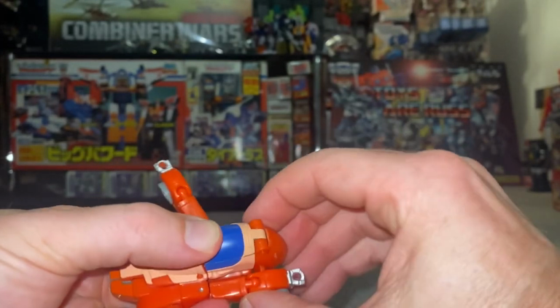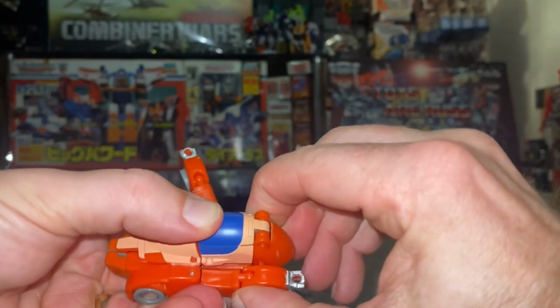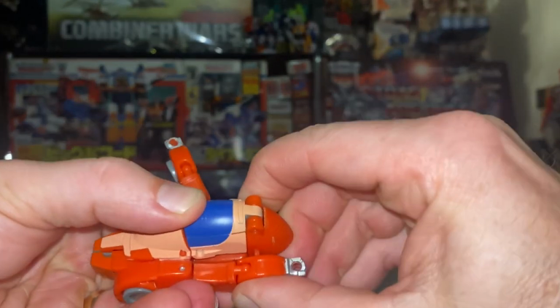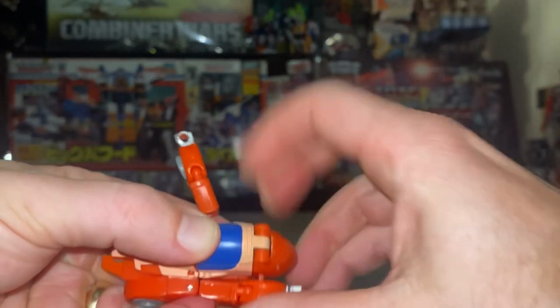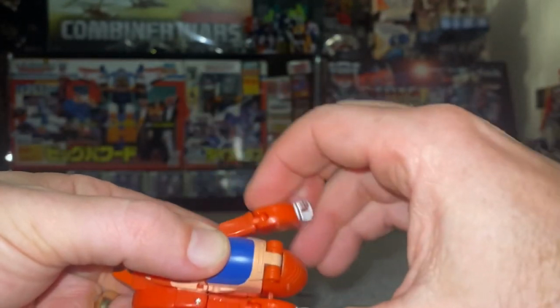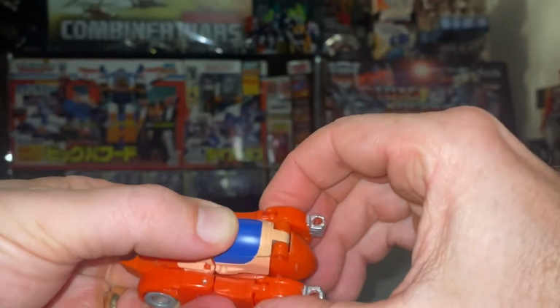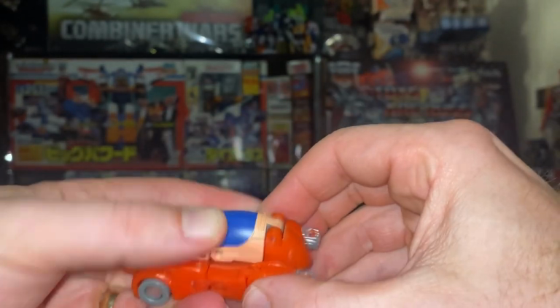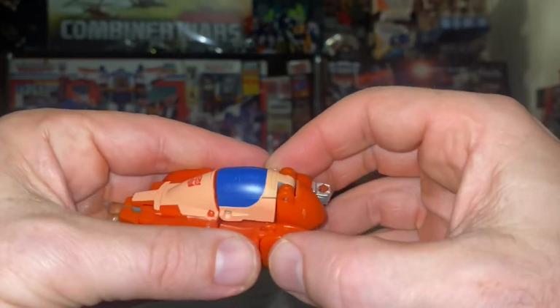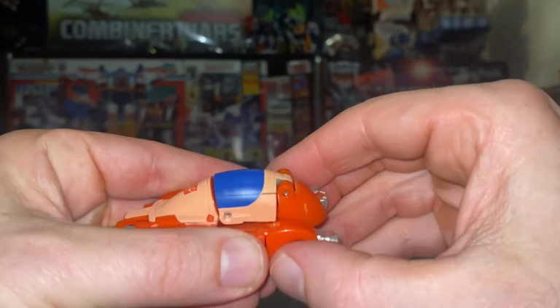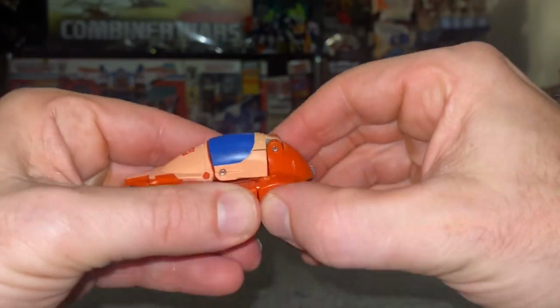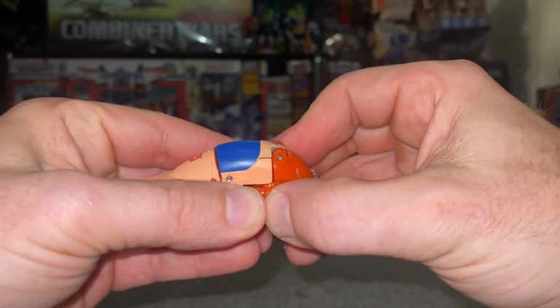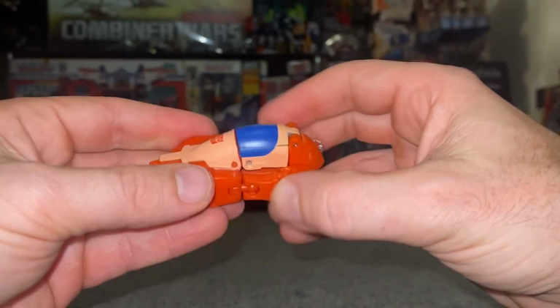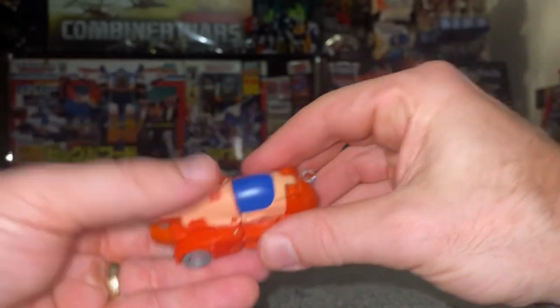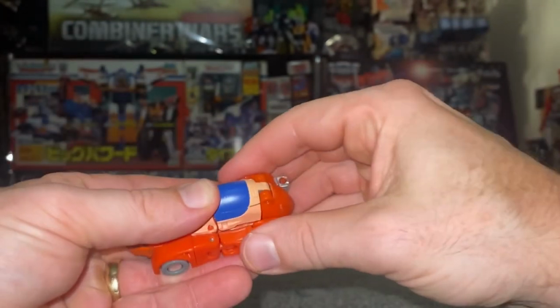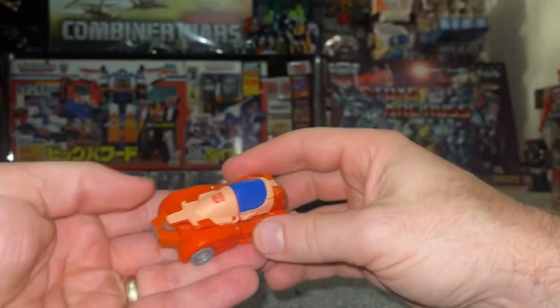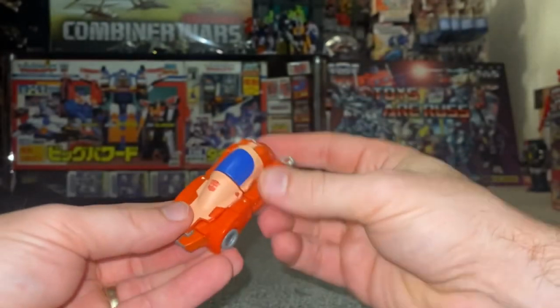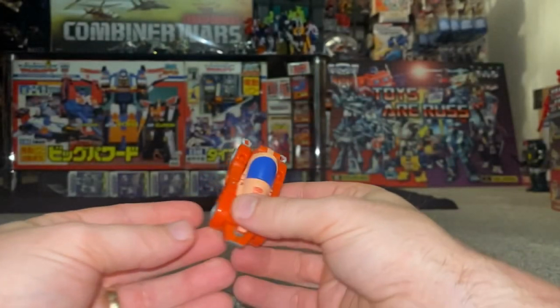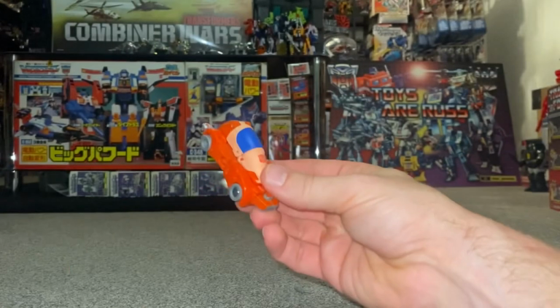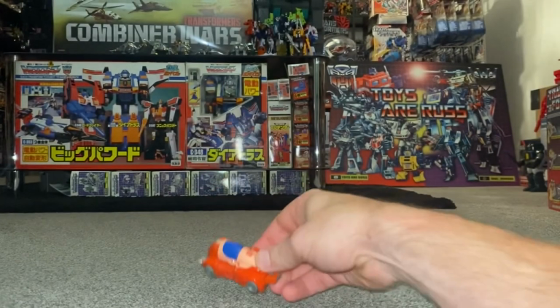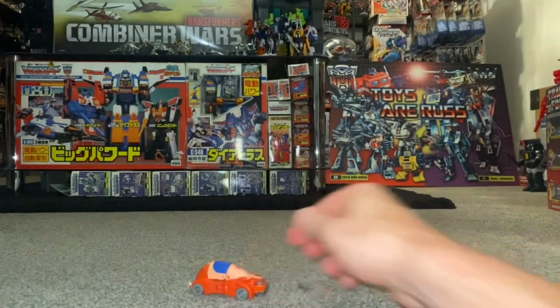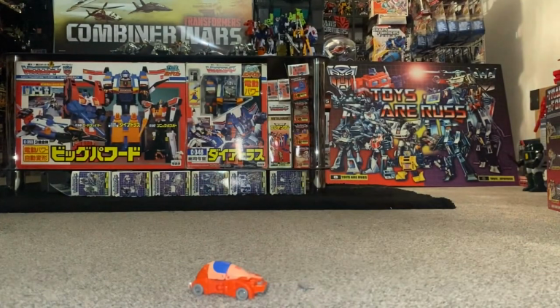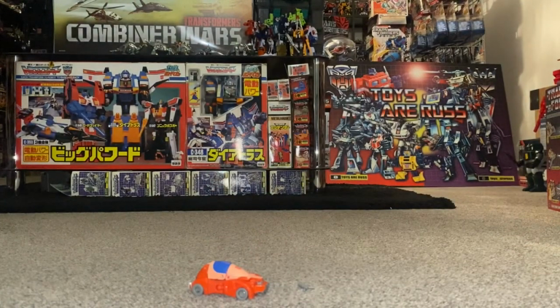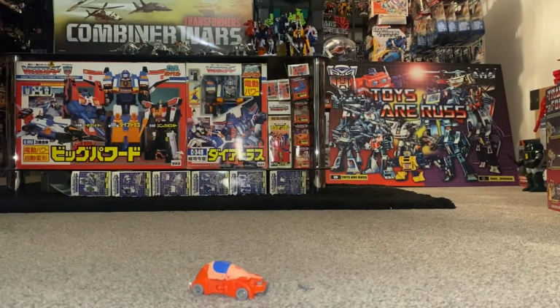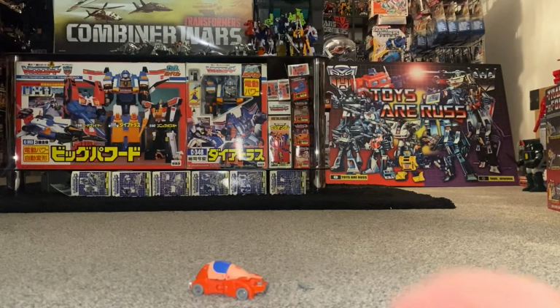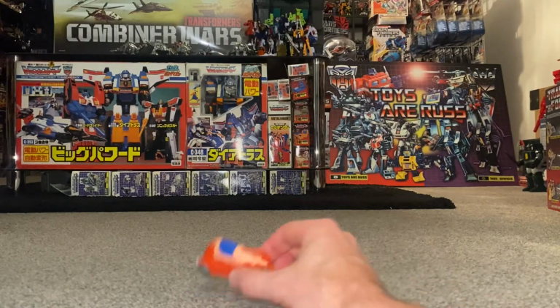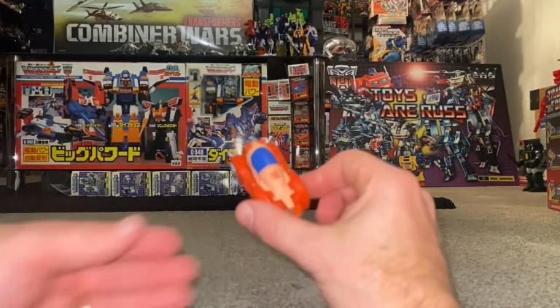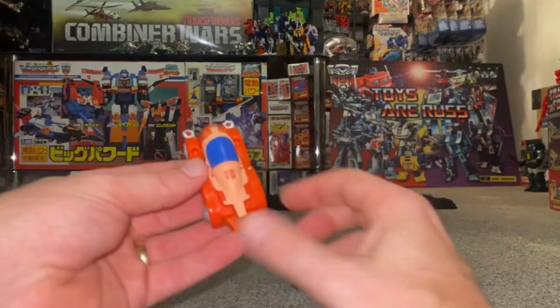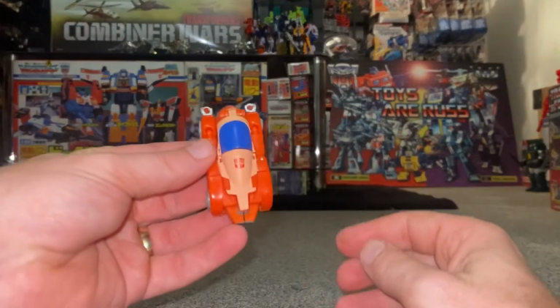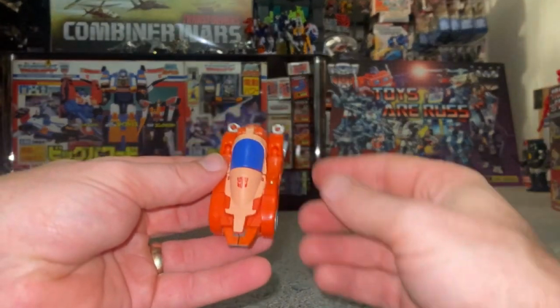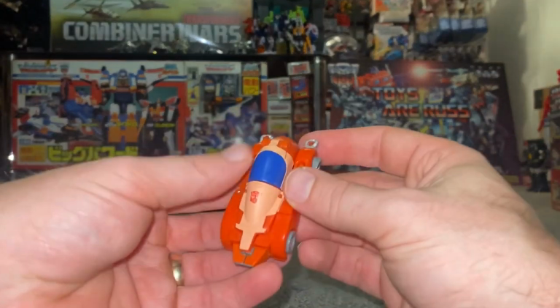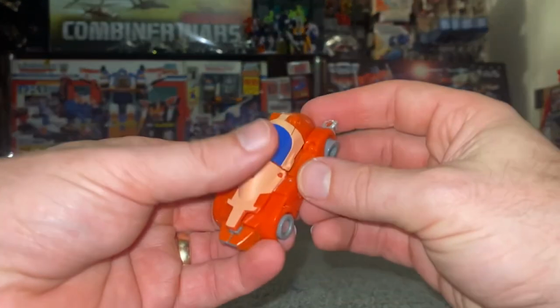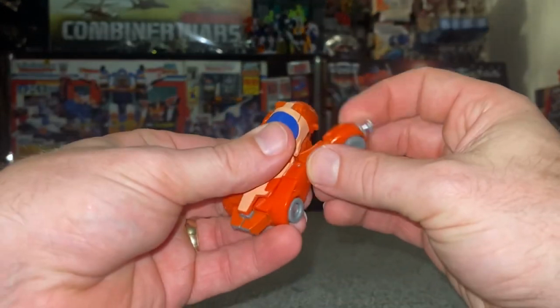Fold this part down and attach the tabs at the back. This is actually a much more detailed transformation process than in the main review. And there he is in his alternate mode.